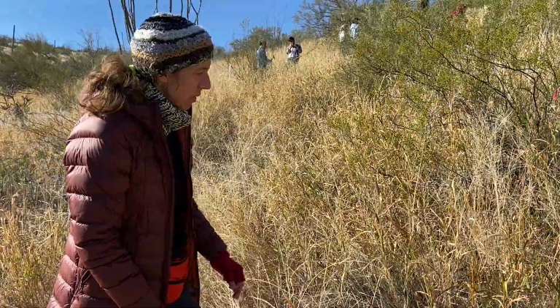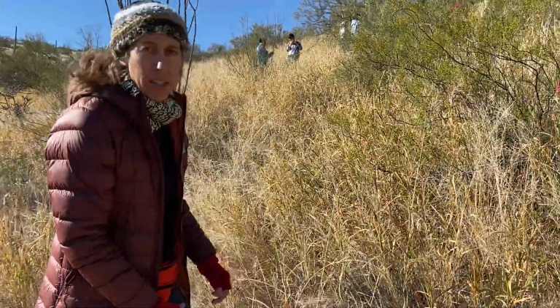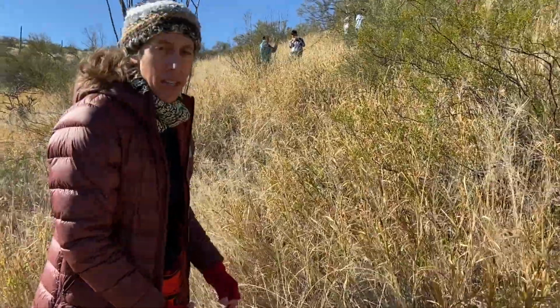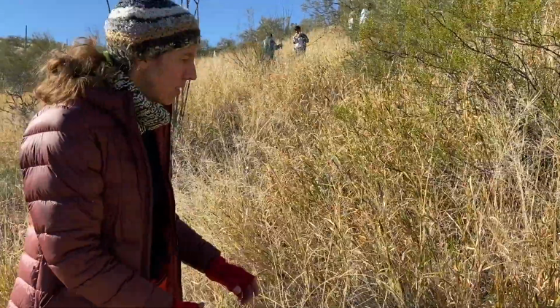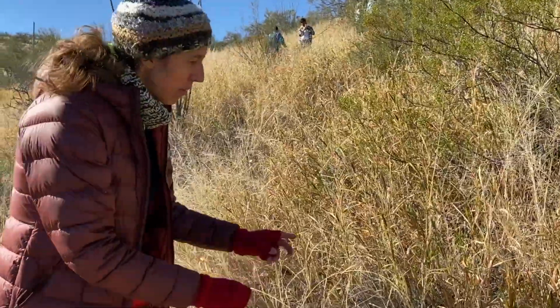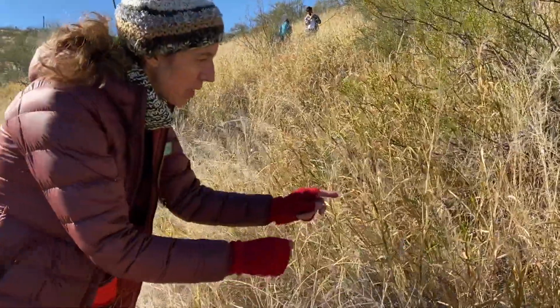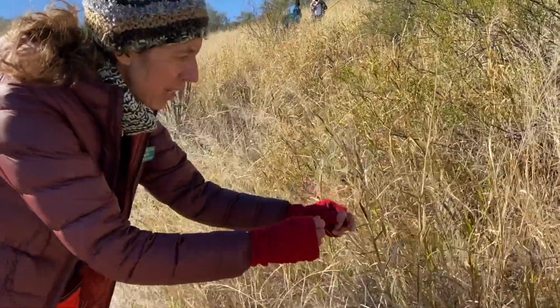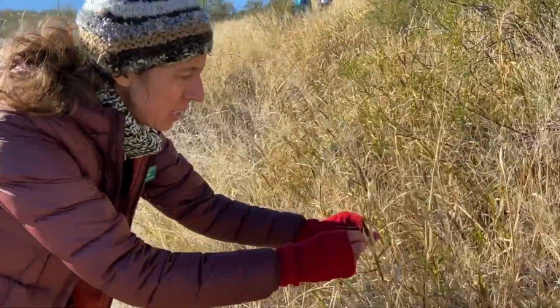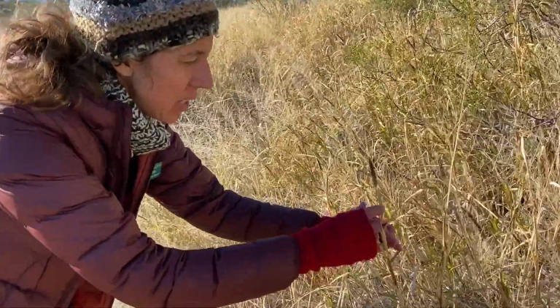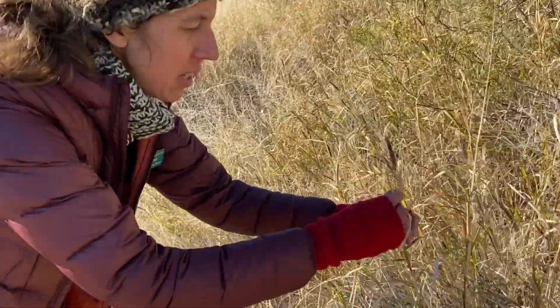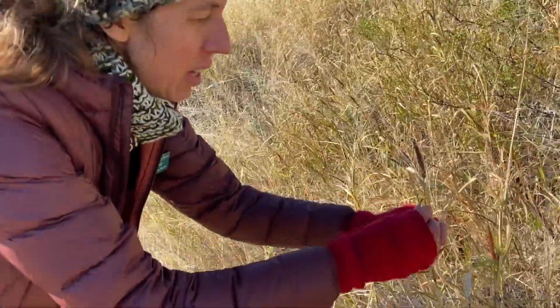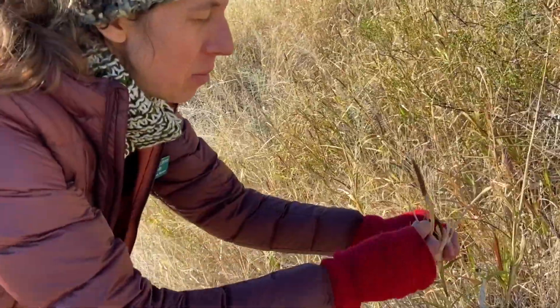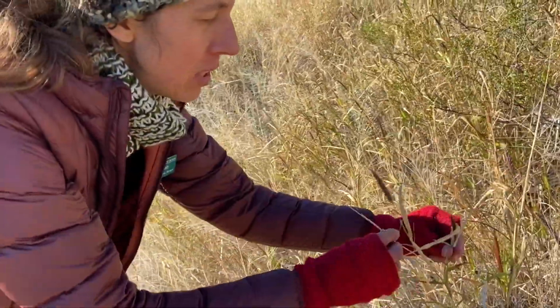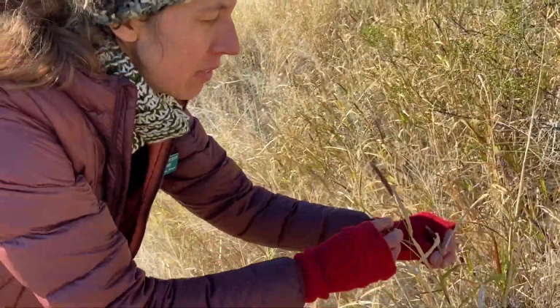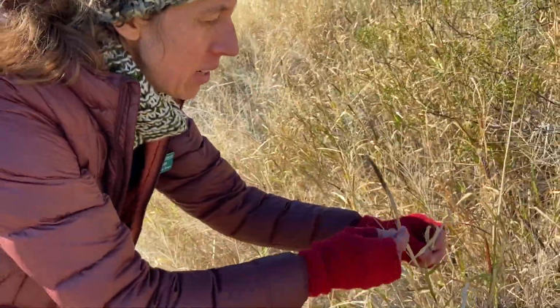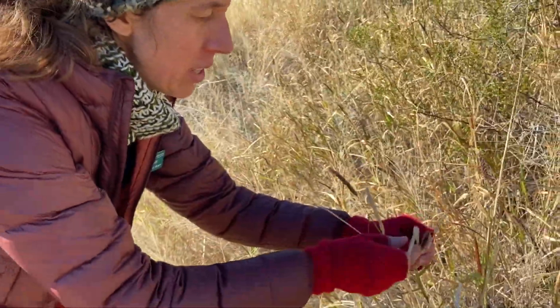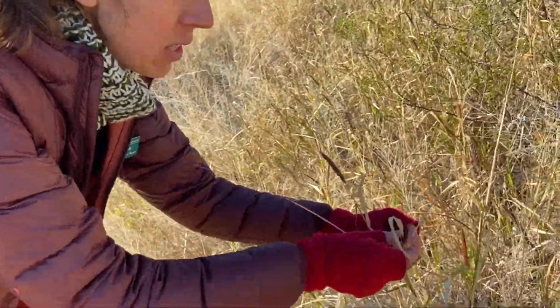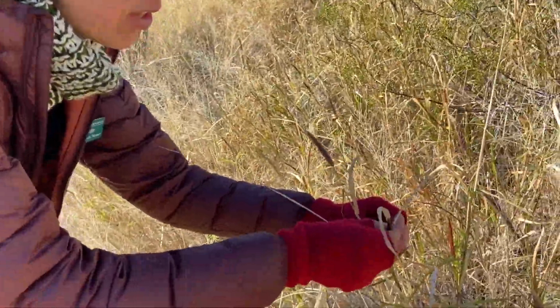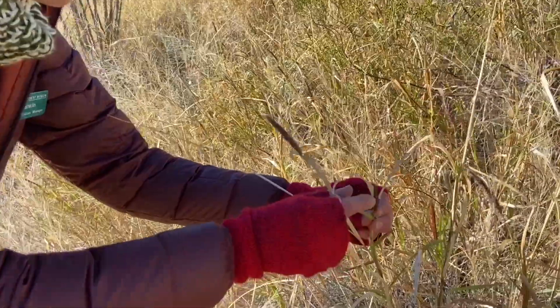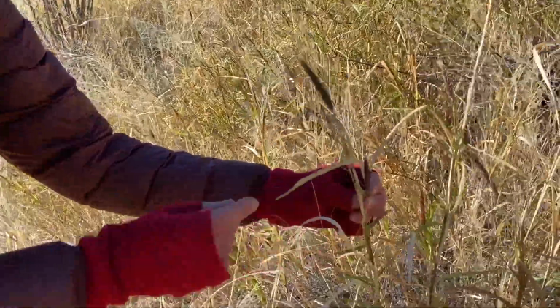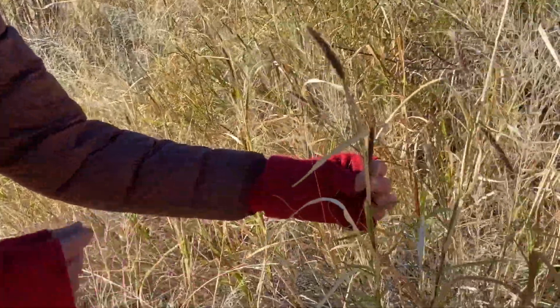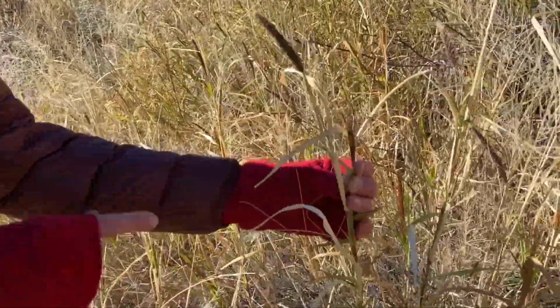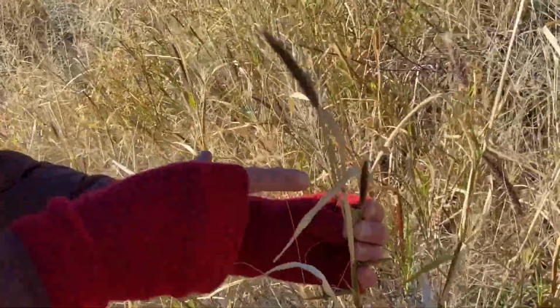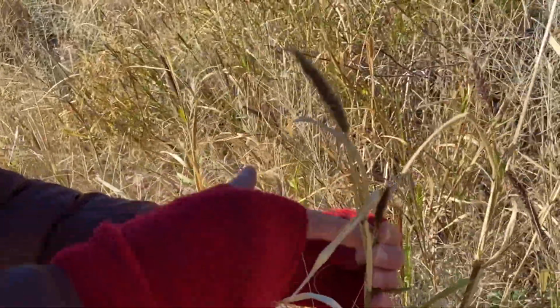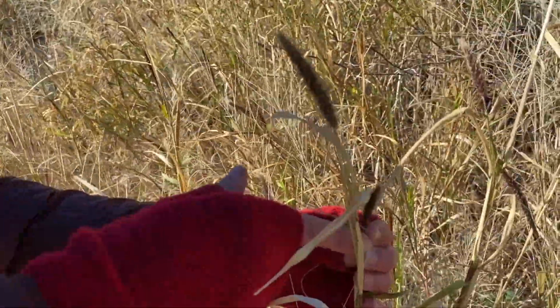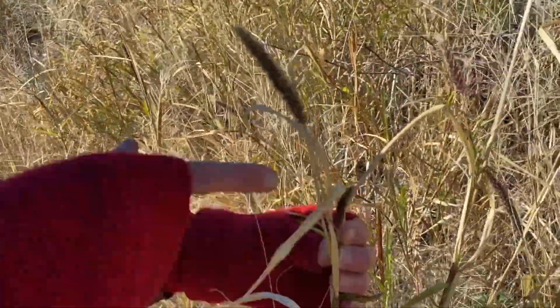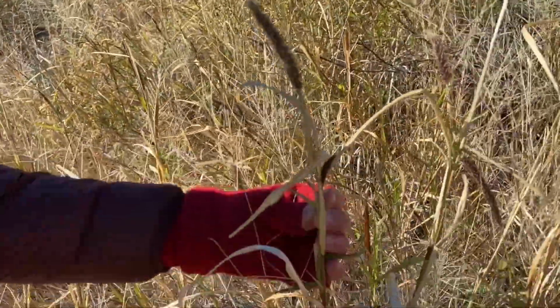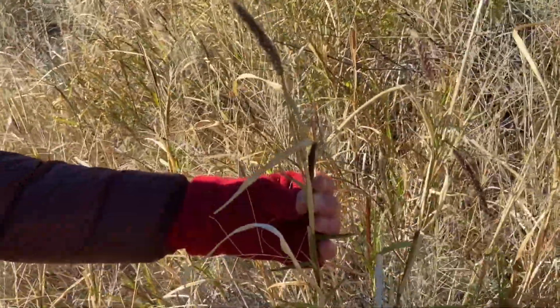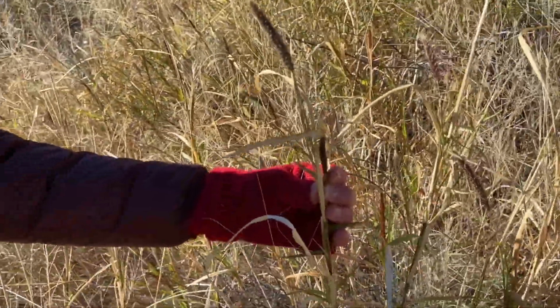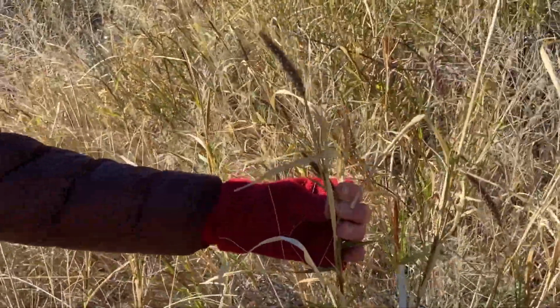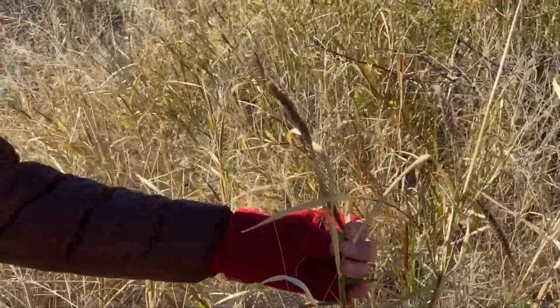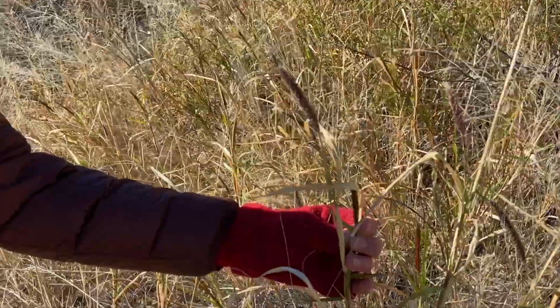Here's a buffelgrass plant. You can see right here, this is the new seed heads. They're kind of purplish when they are new.